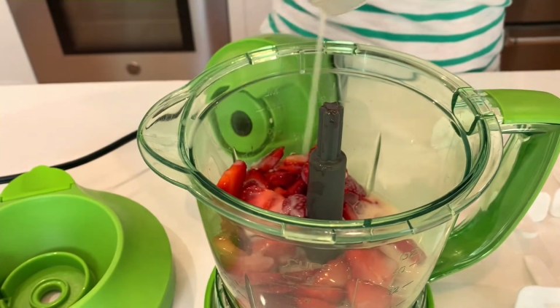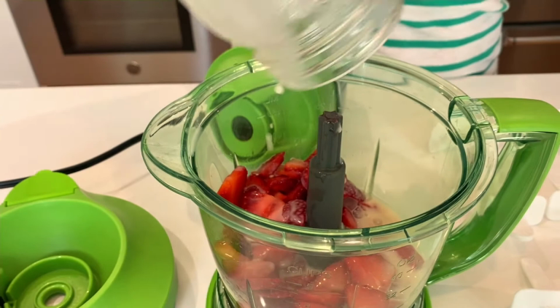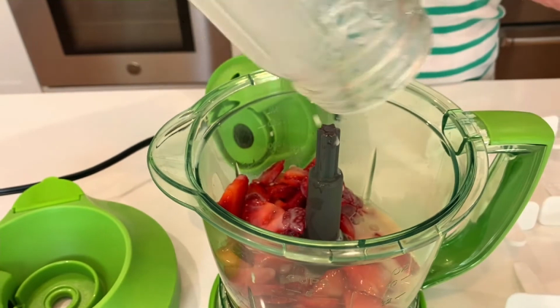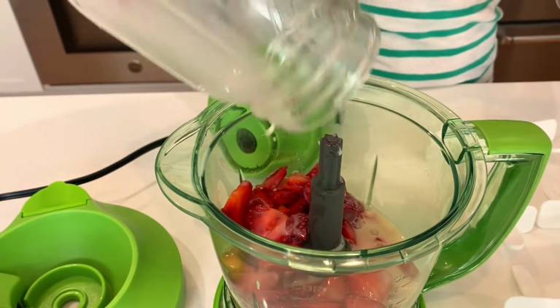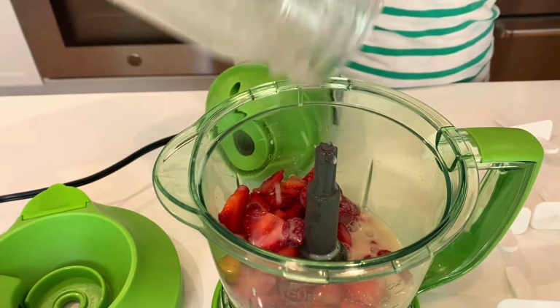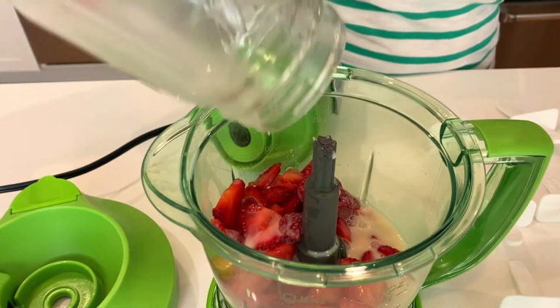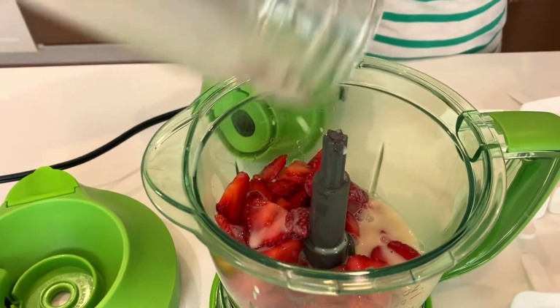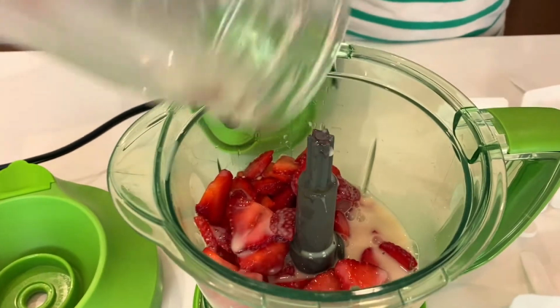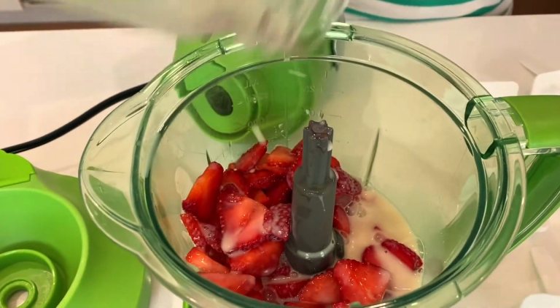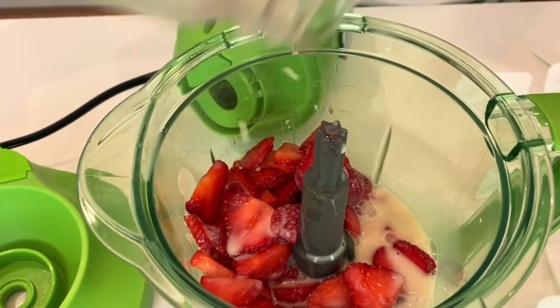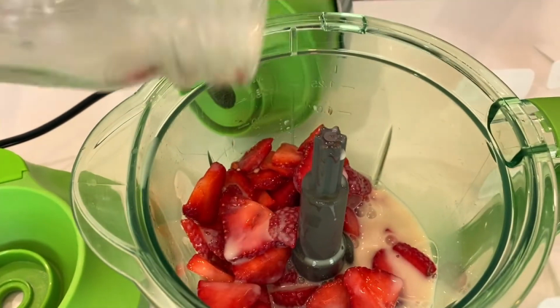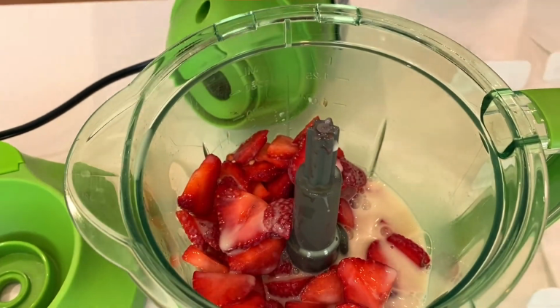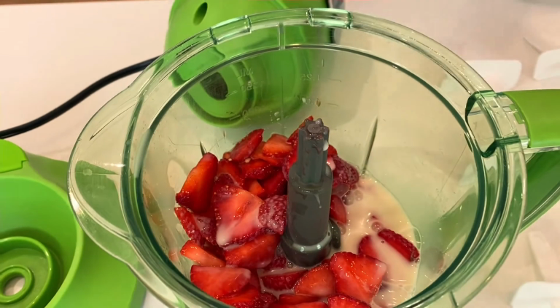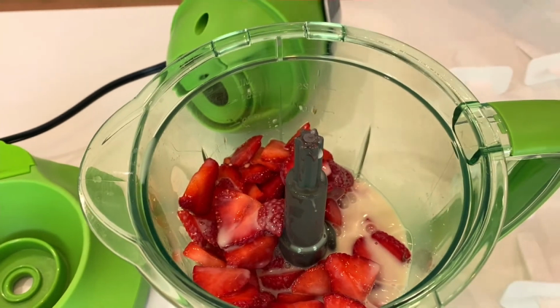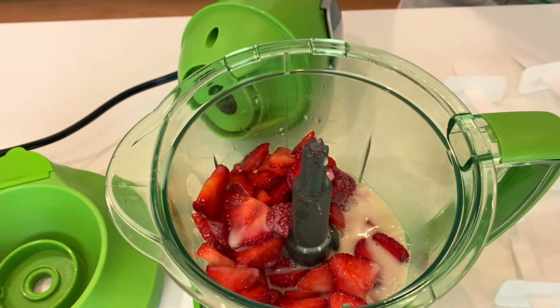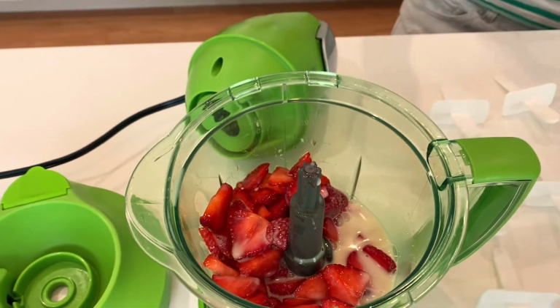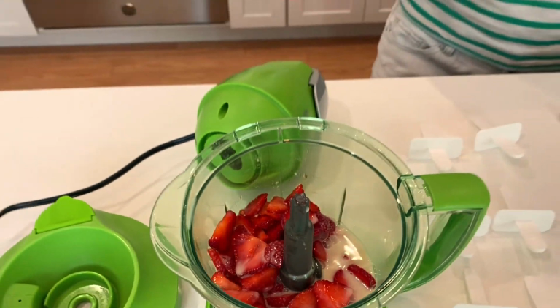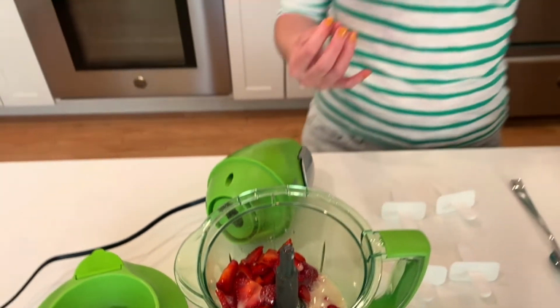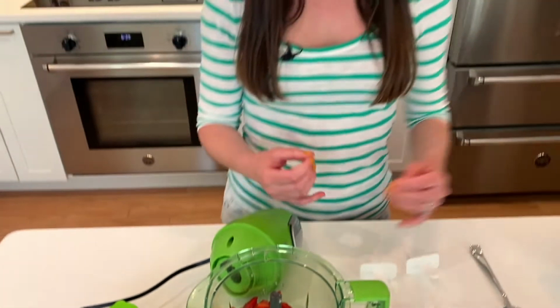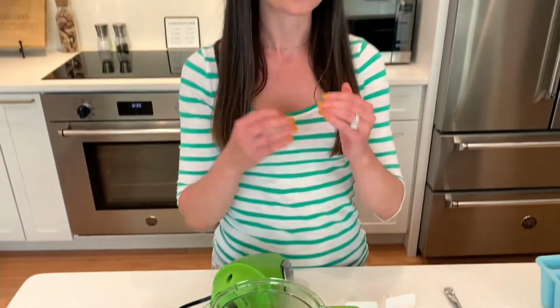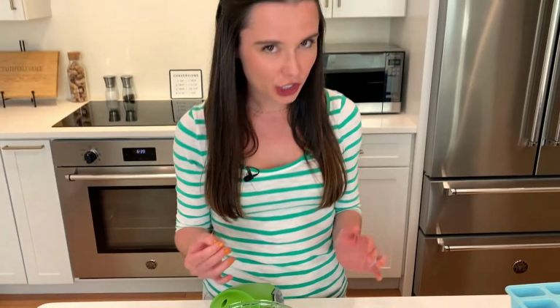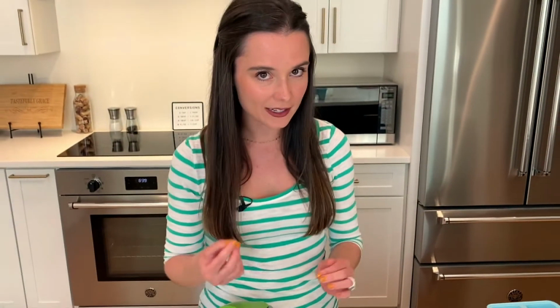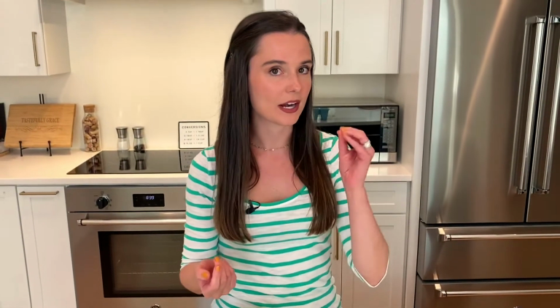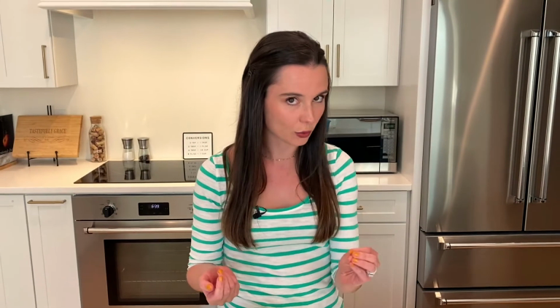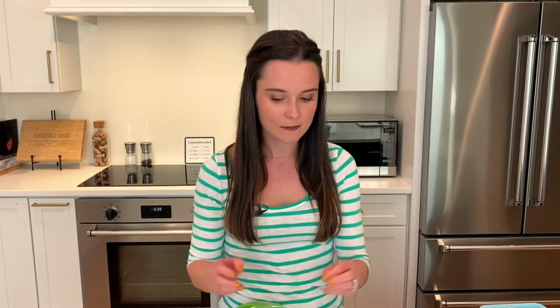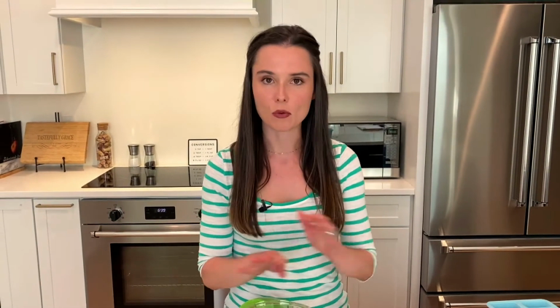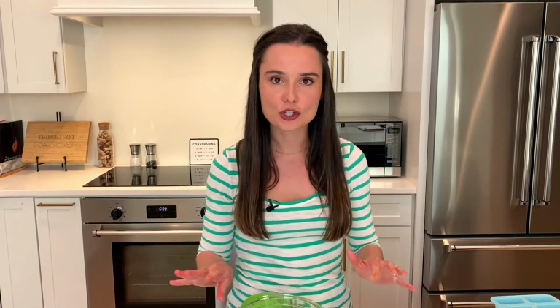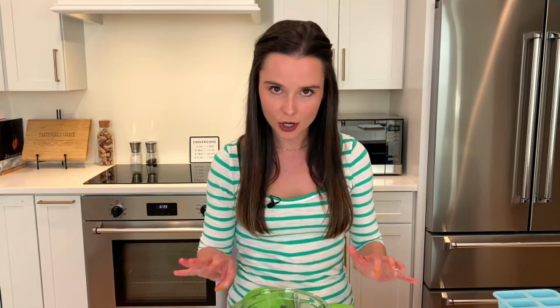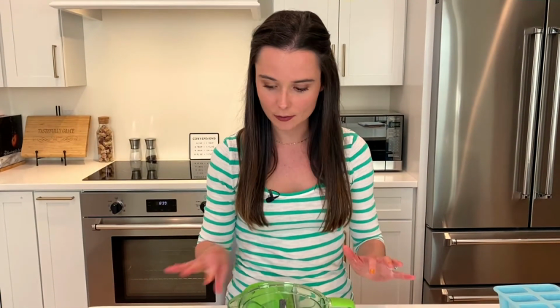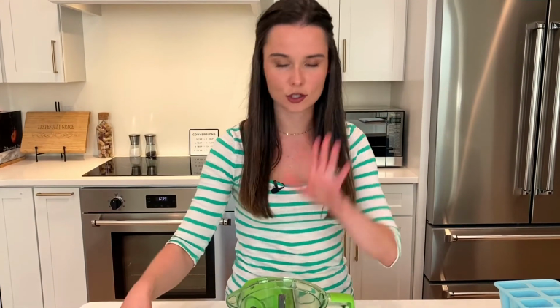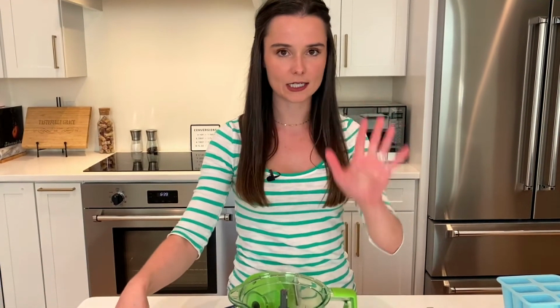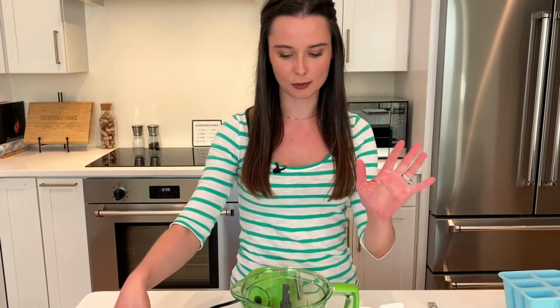It's actually going to make a bit of a creamy popsicle — not super creamy, but it kind of cuts the iciness. And oat milk is naturally sweet. There's no sugar added, but it's sweet, so it works so perfectly with these. Your mind is going to be blown.